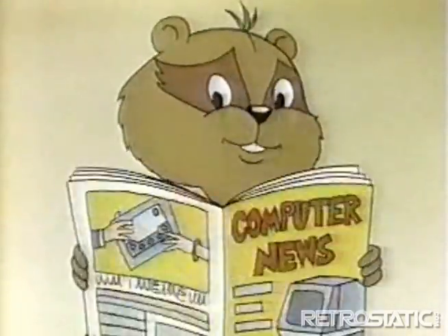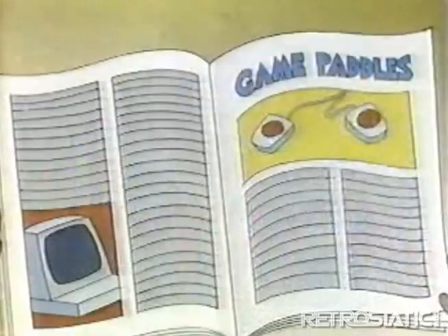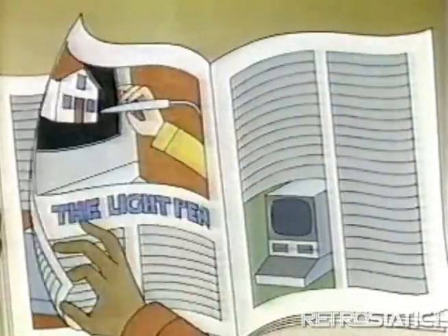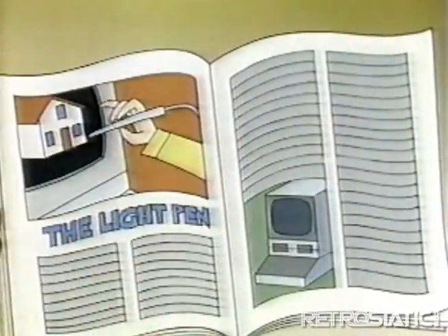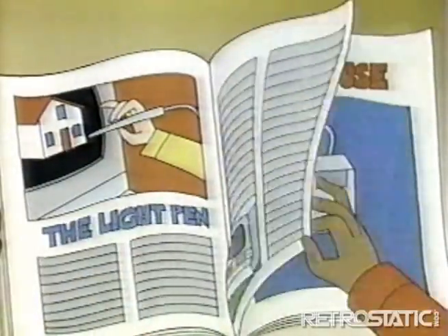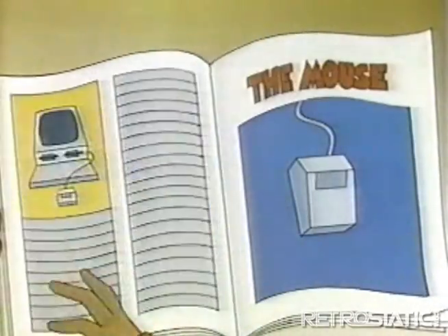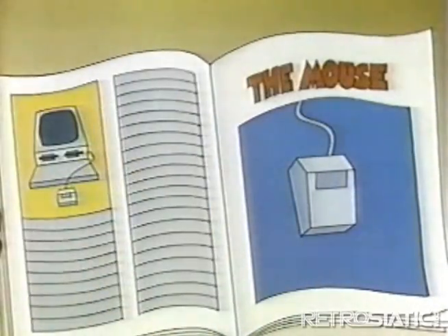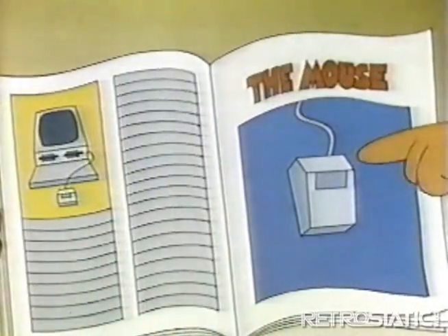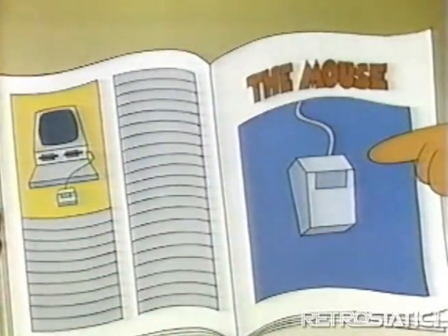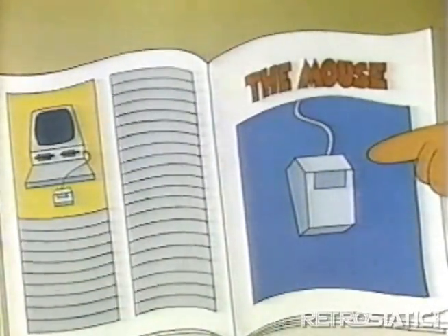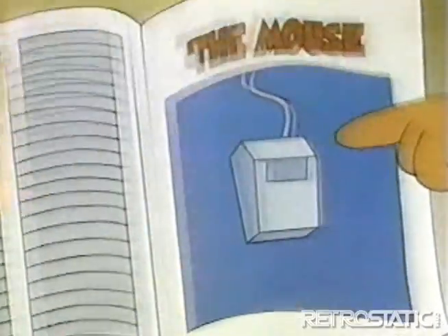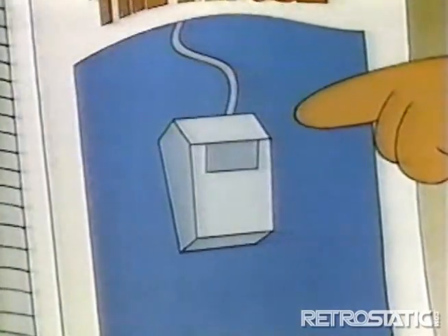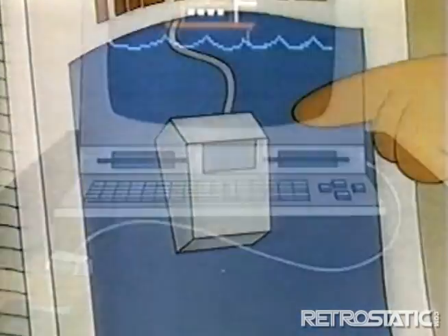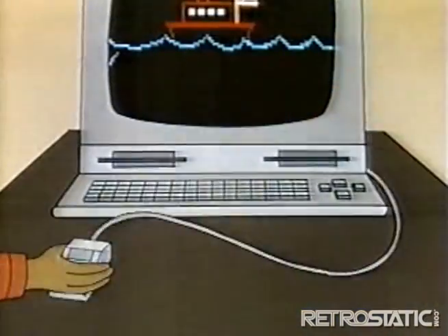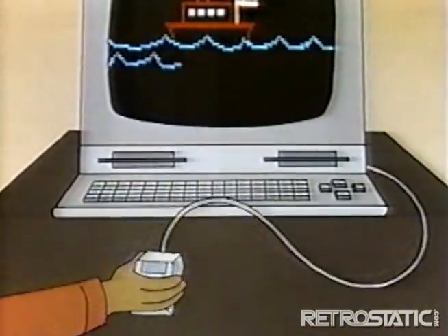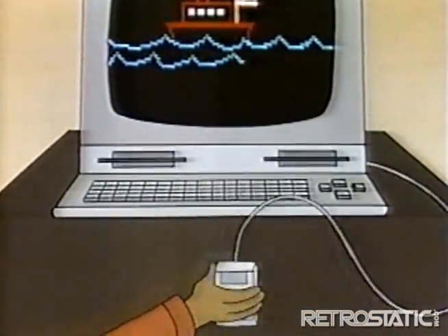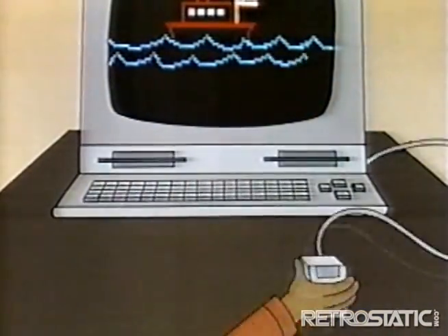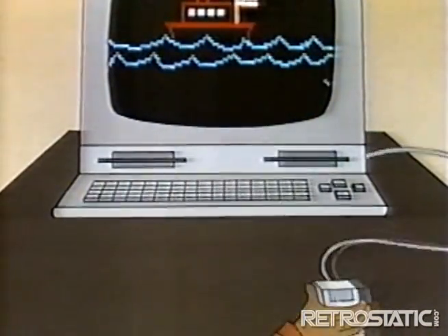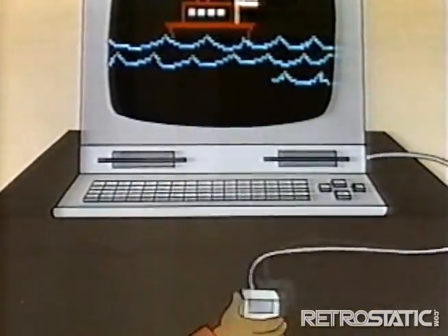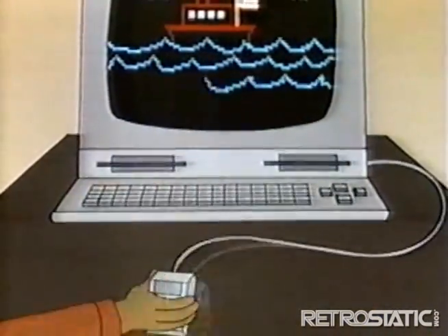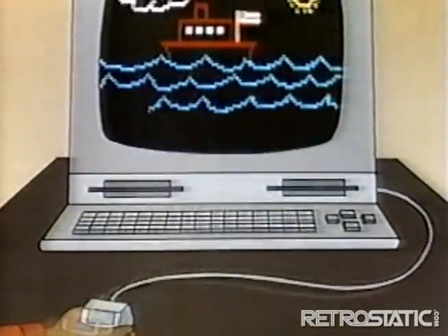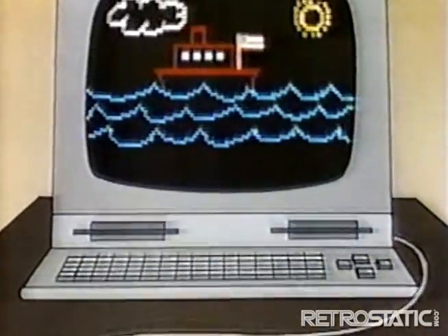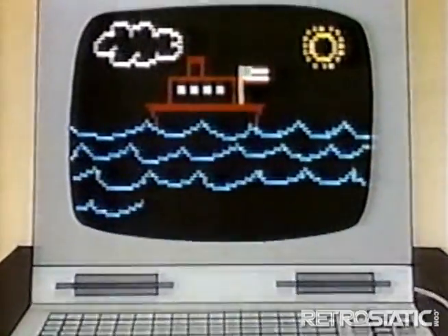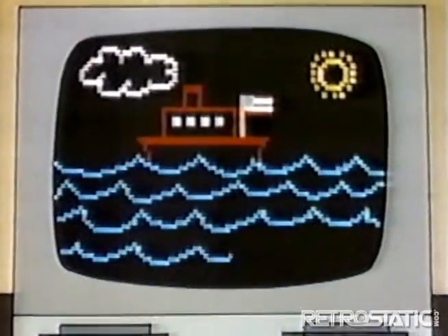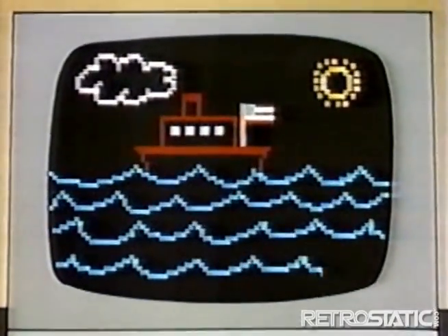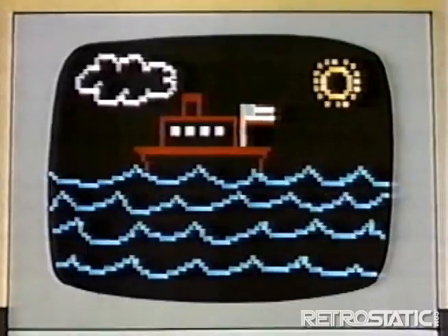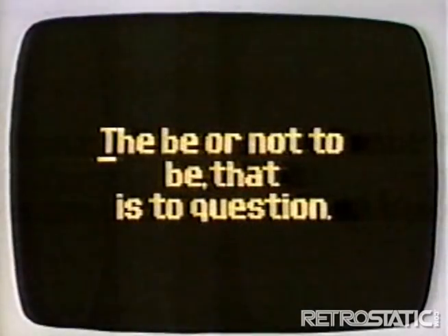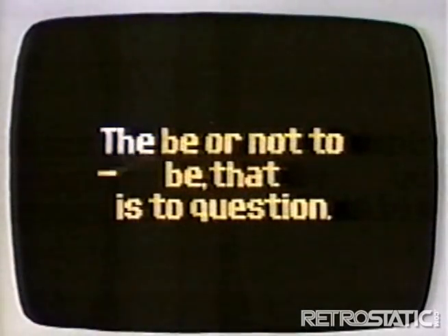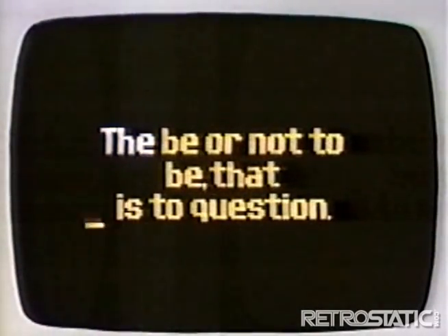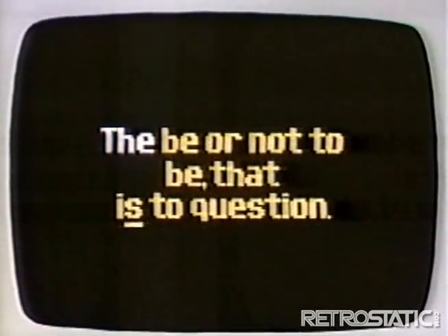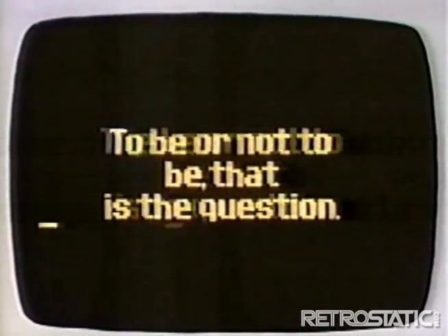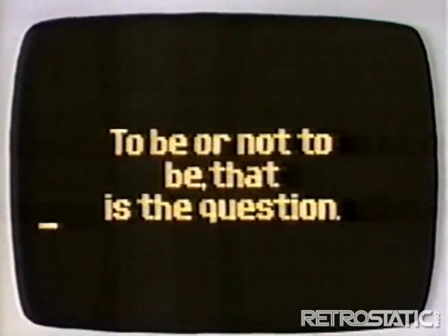But there are lots of other ways to tell computers what to do. Like the mouse? Right! It's an input device. The mouse is an easier way to move the cursor. You can use it to make pictures in some graphic programs, or move words around if you're using a word processor.